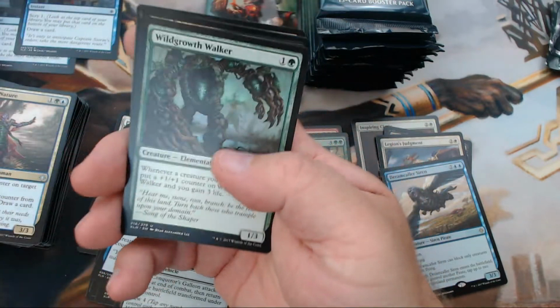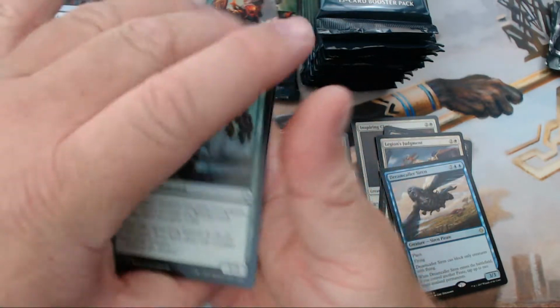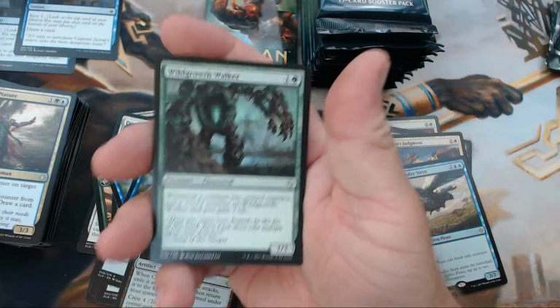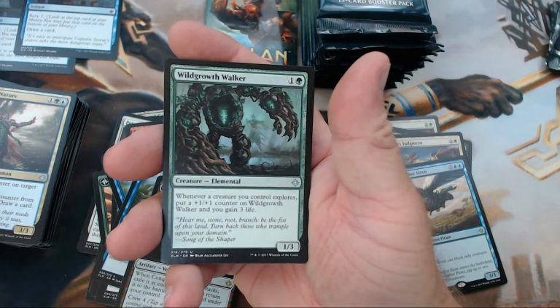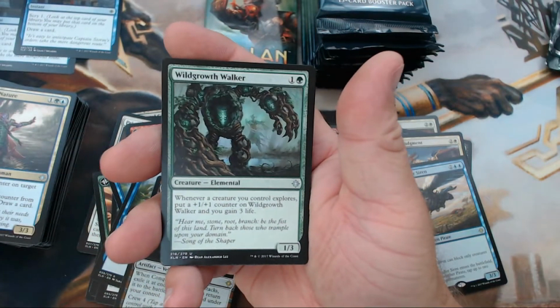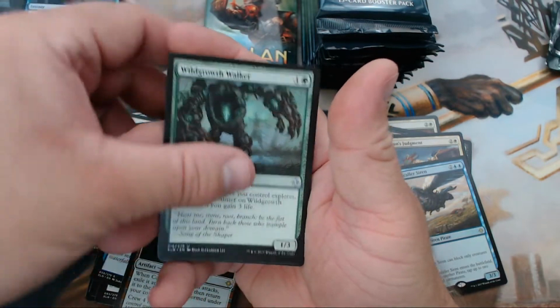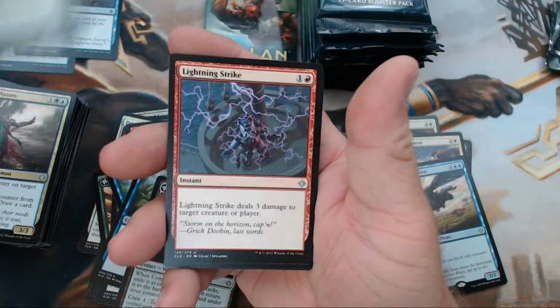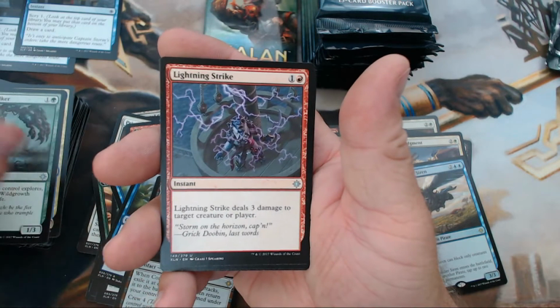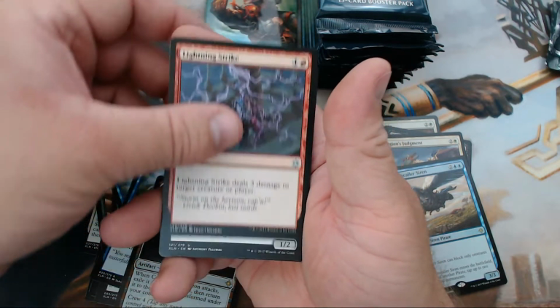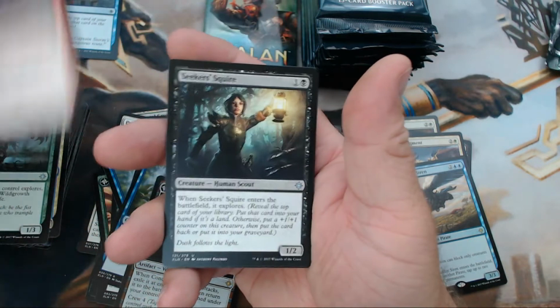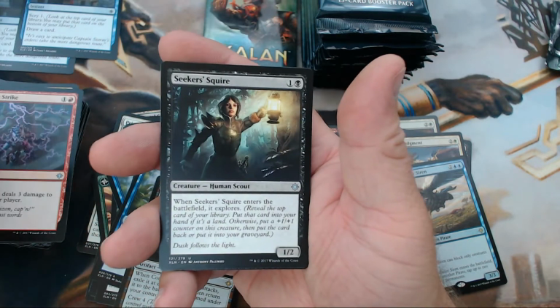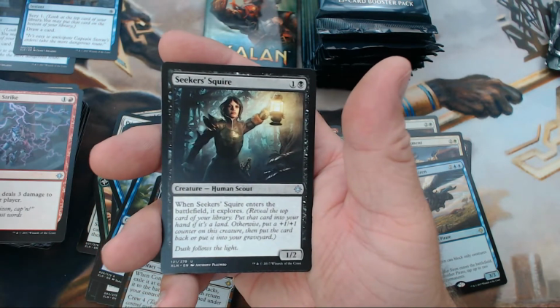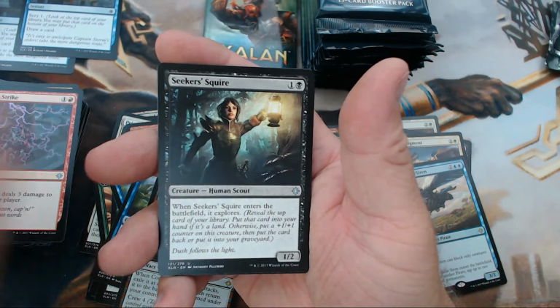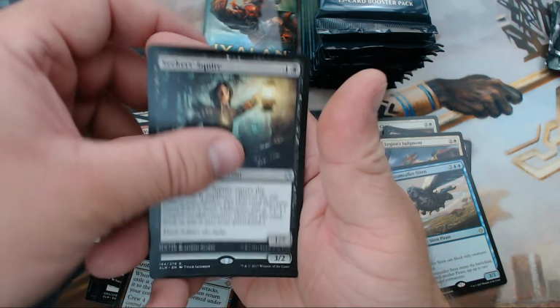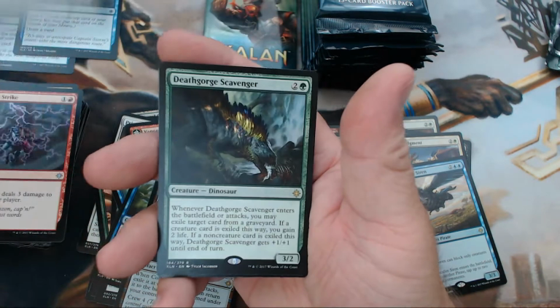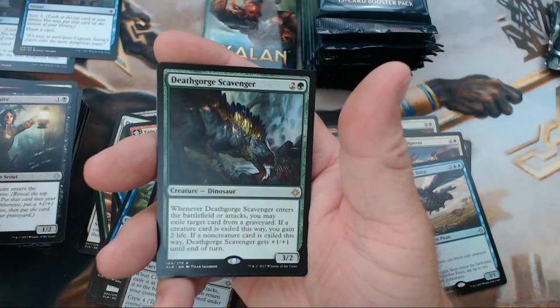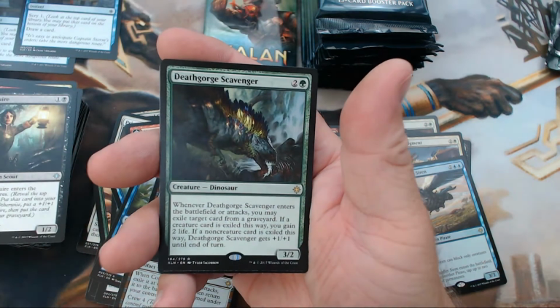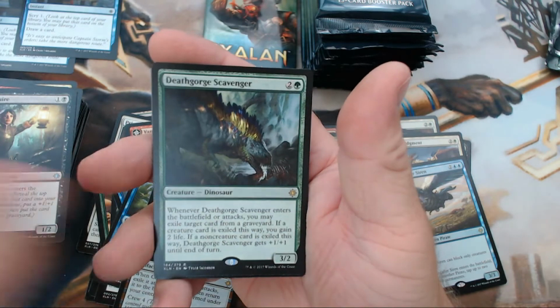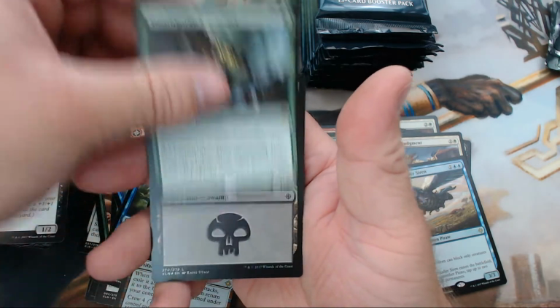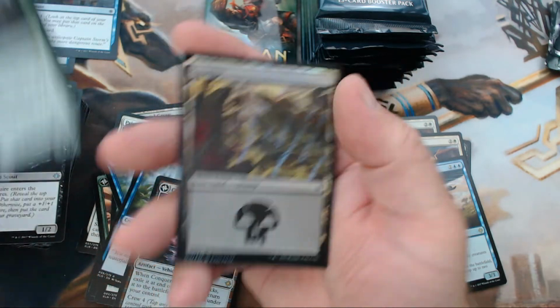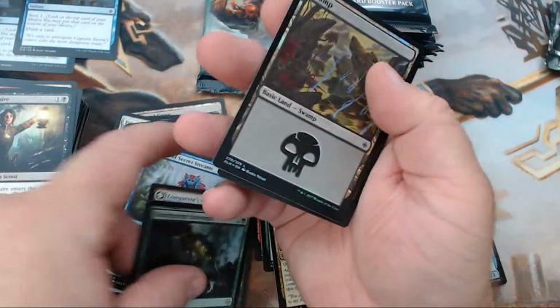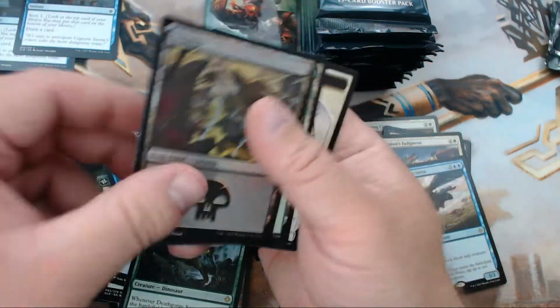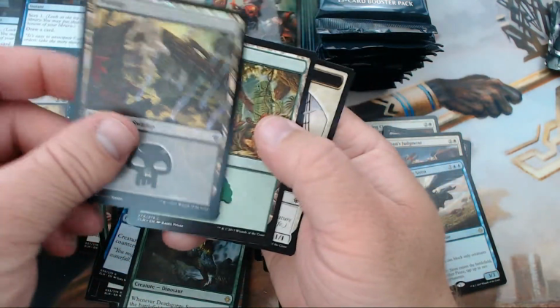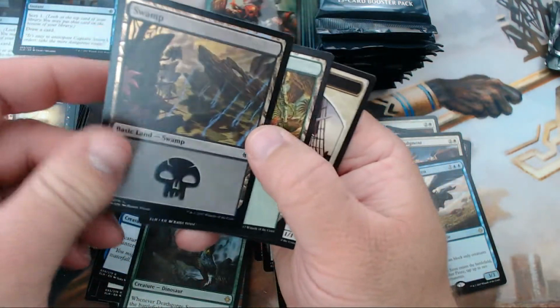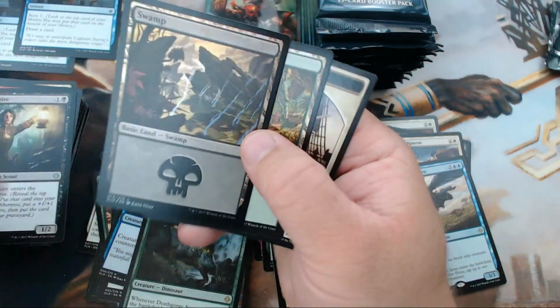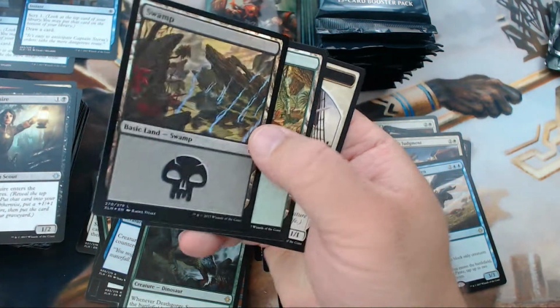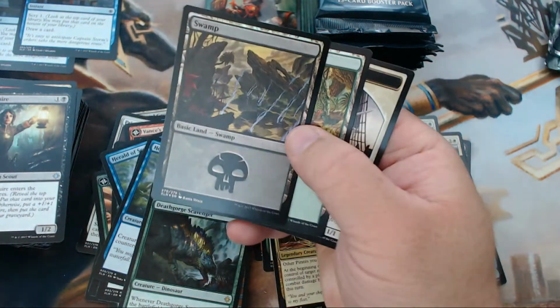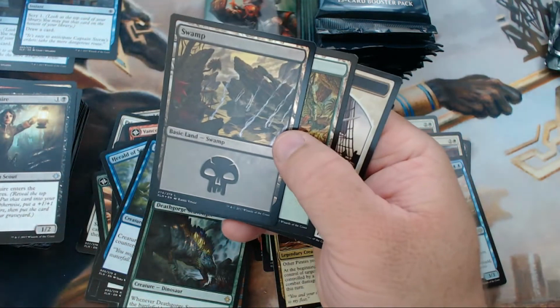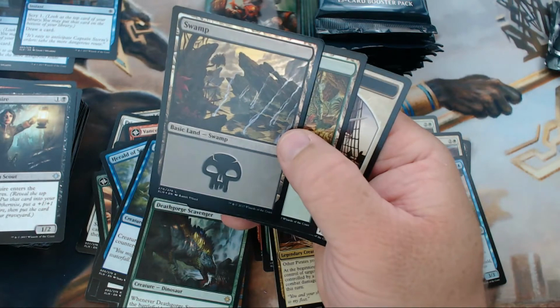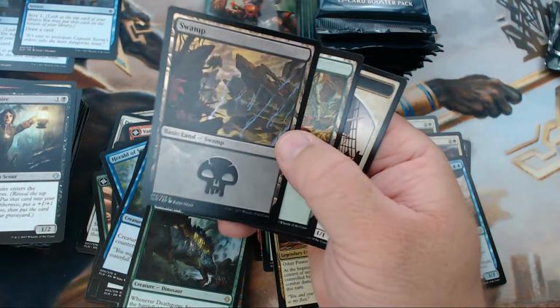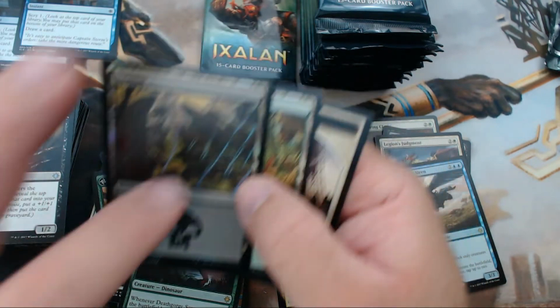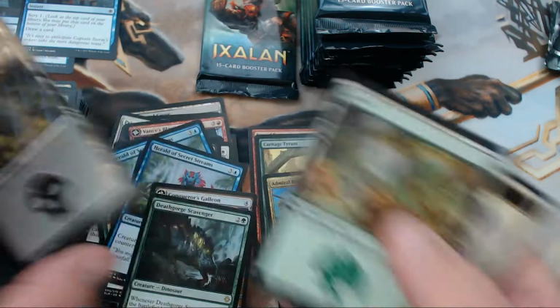We have Wild Growth Walker, Lightning Strike, Seeker's Squire, and our rare is Deathgorge Scavenger. We also got a foil Swamp — that's kind of pretty, I'll take that.